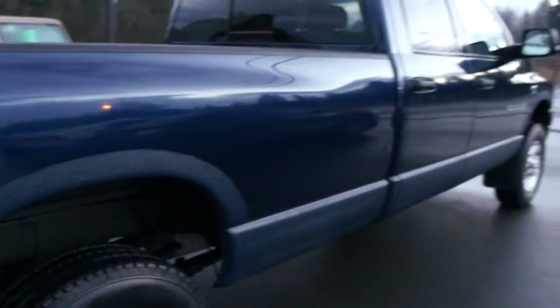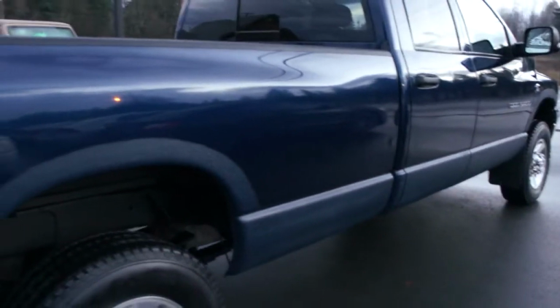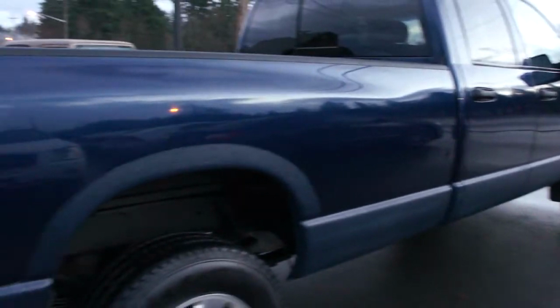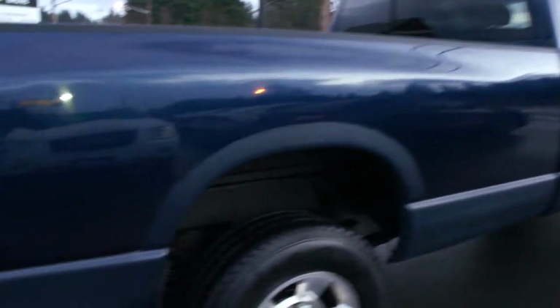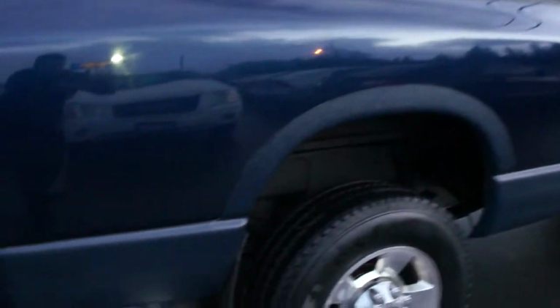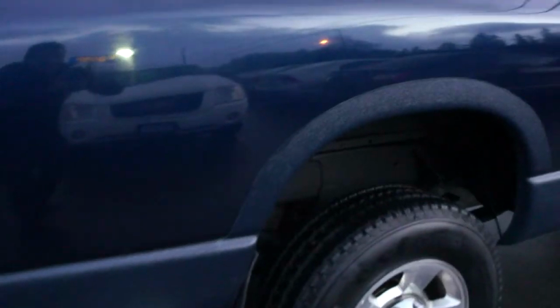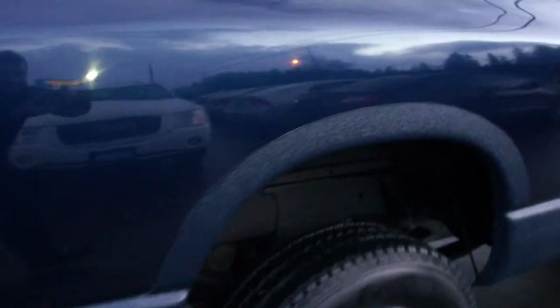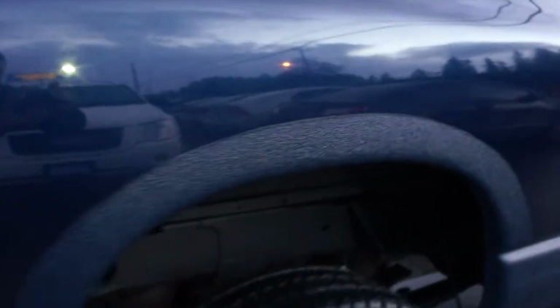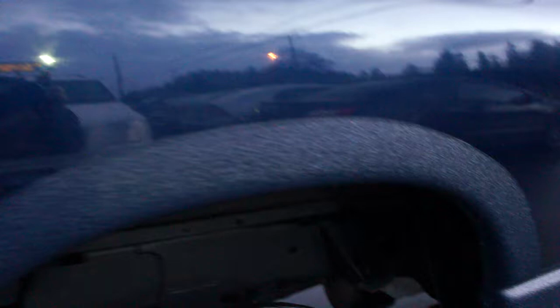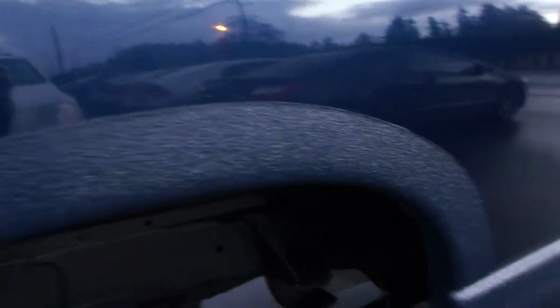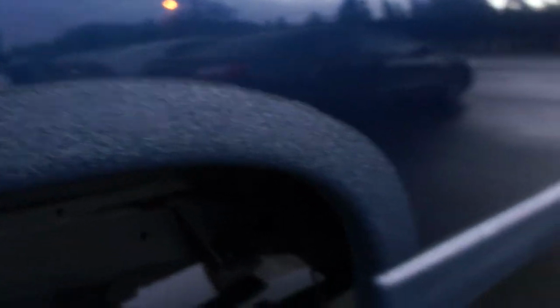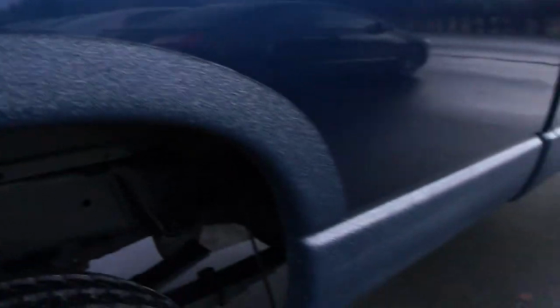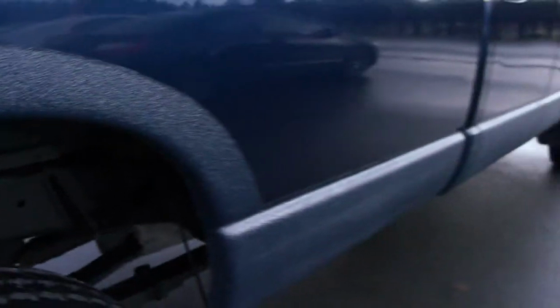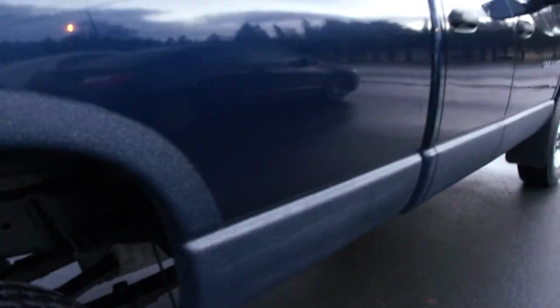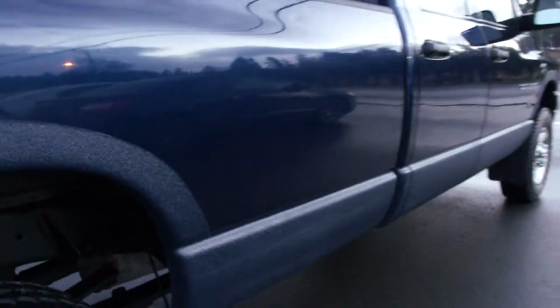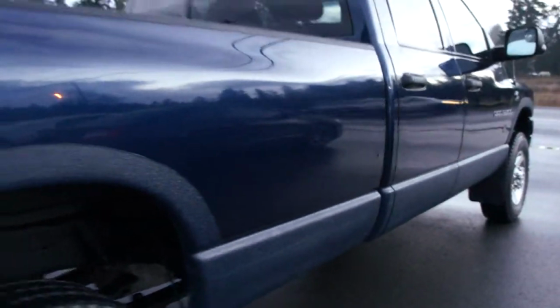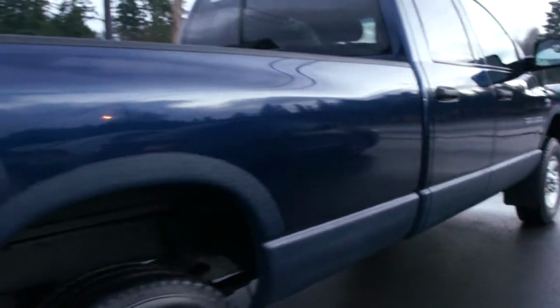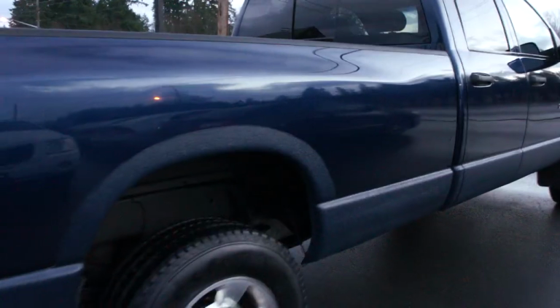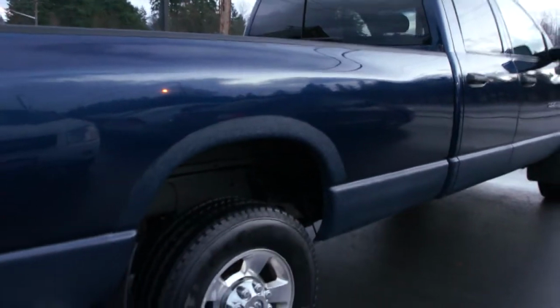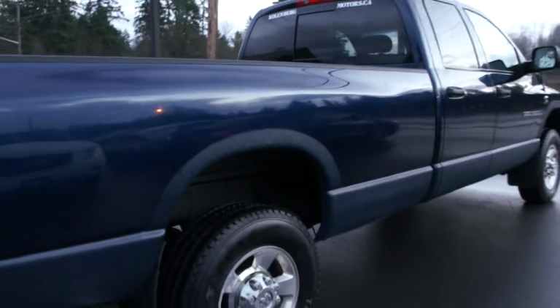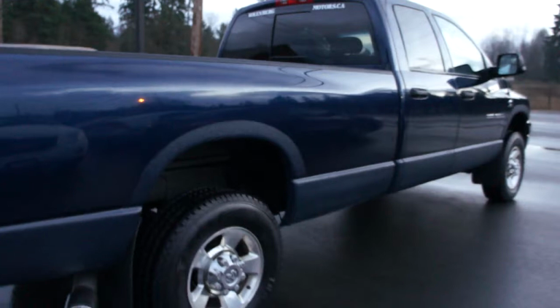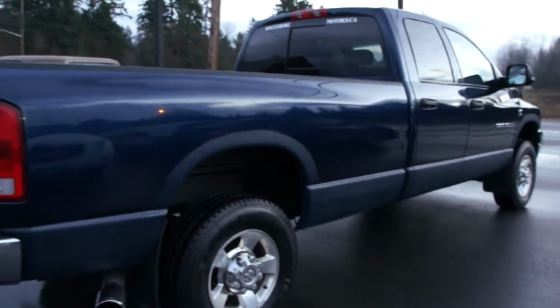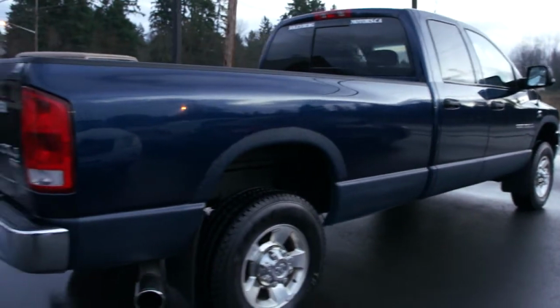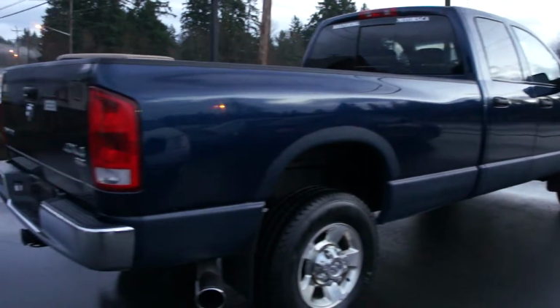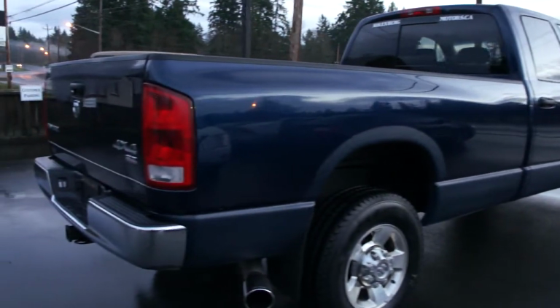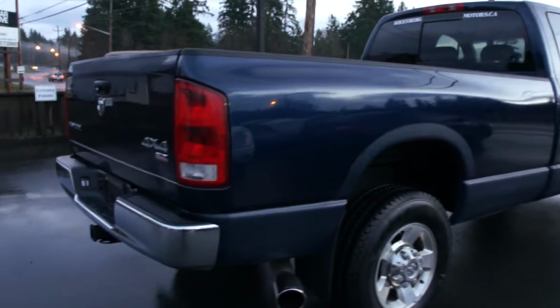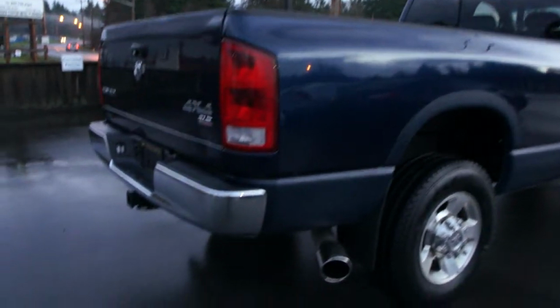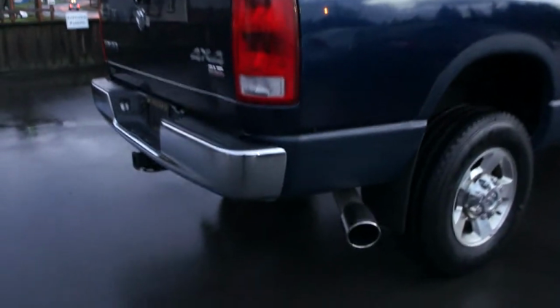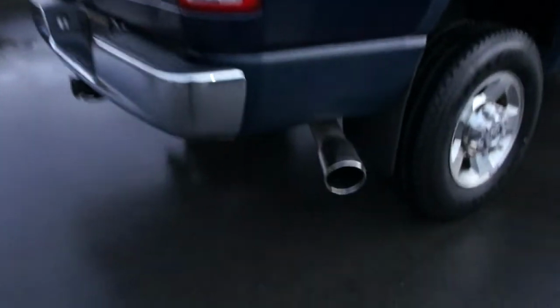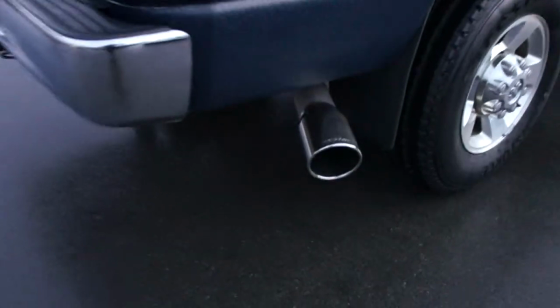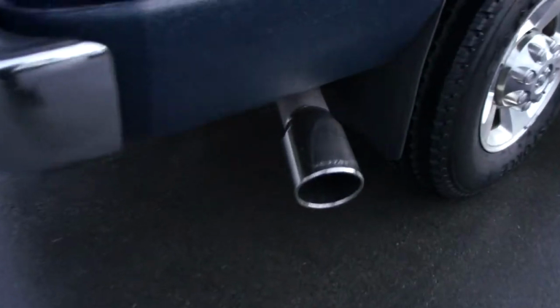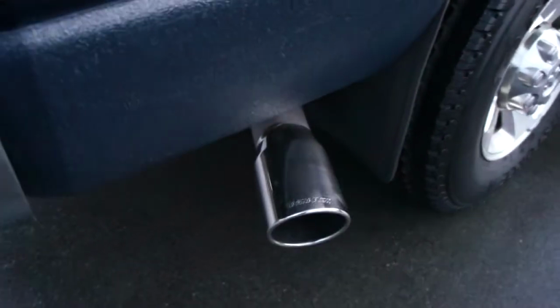It's got some fancy gravel guard from the previous owner — actually looks pretty good, matches the truck and matches the color as well. It's got a stainless steel exhaust tip.